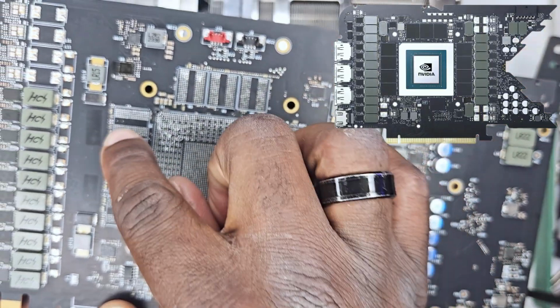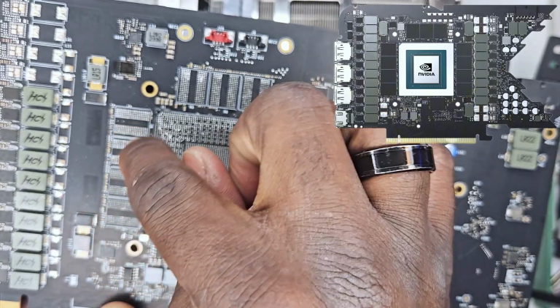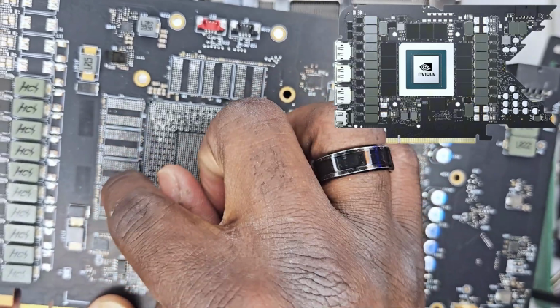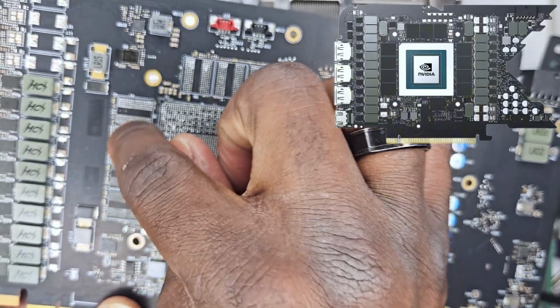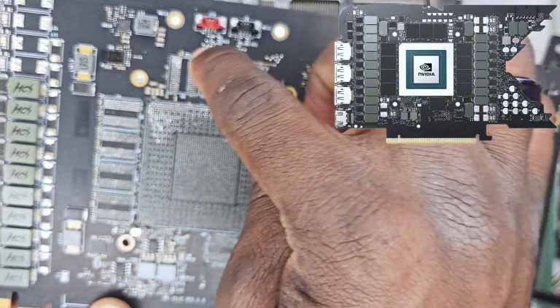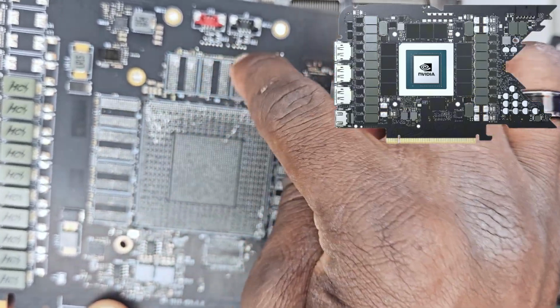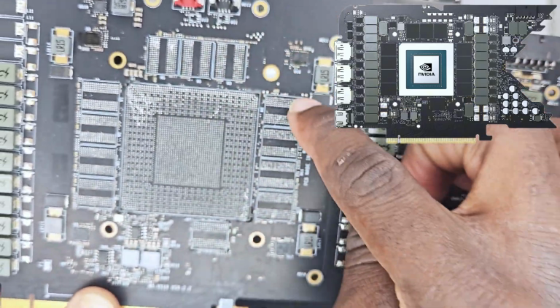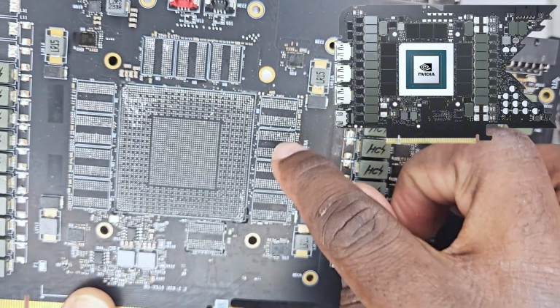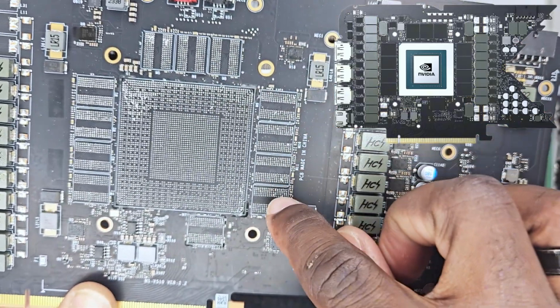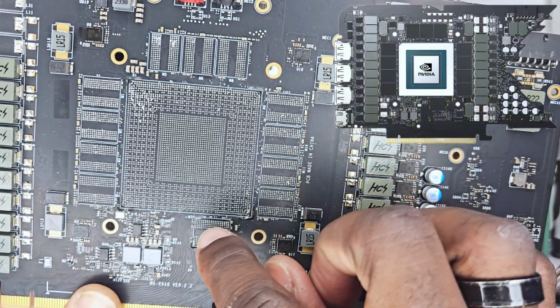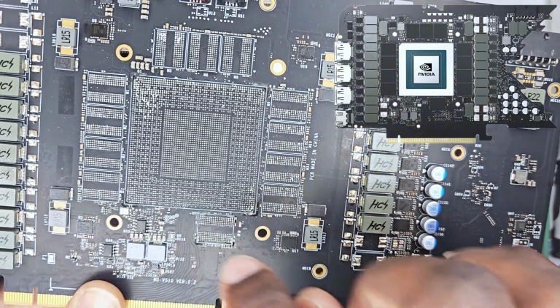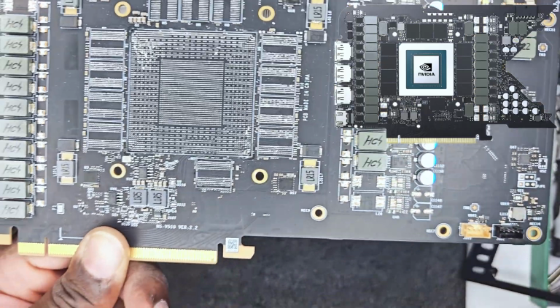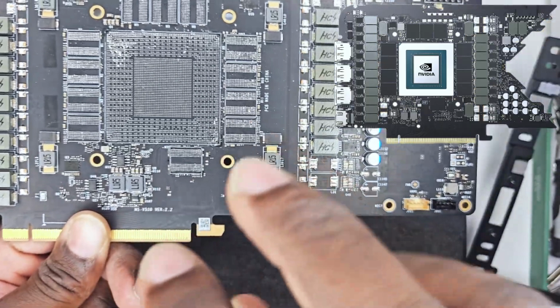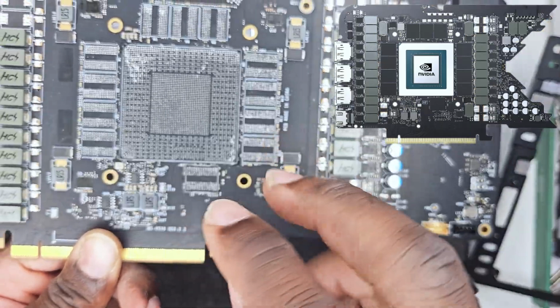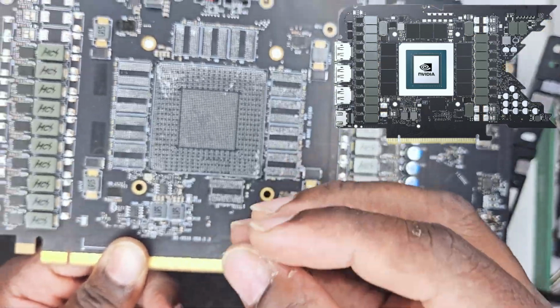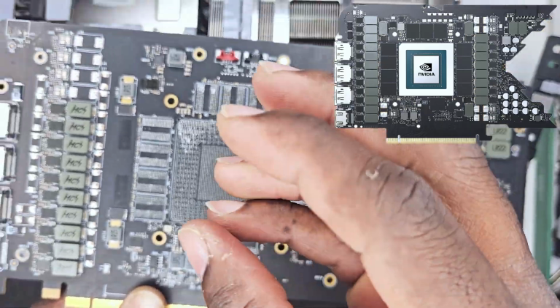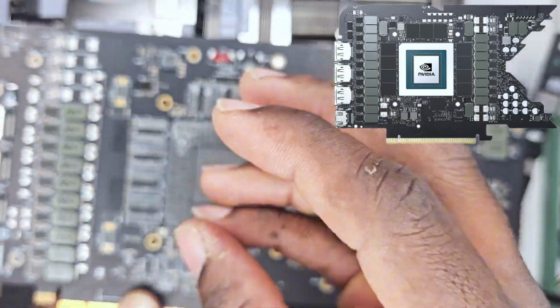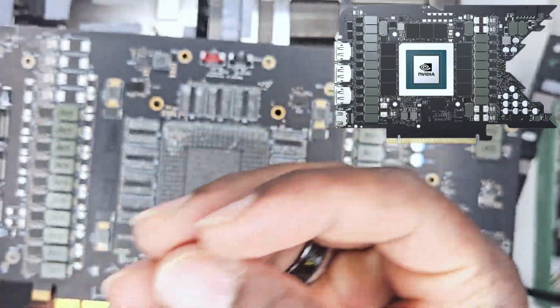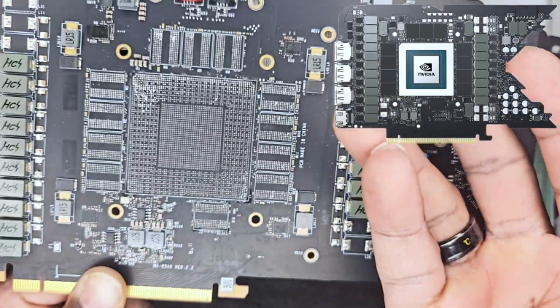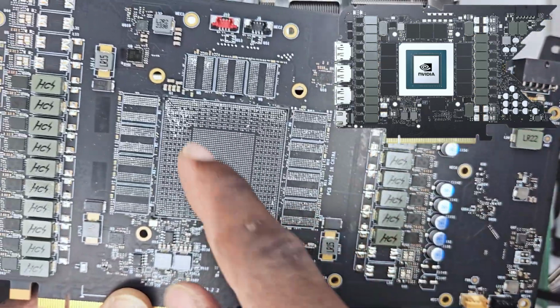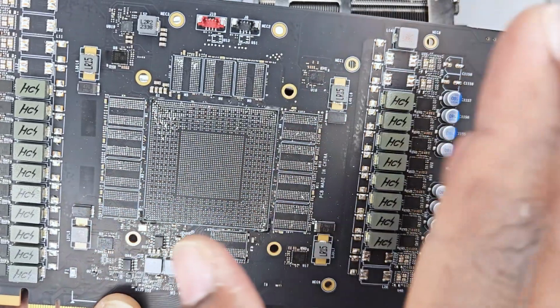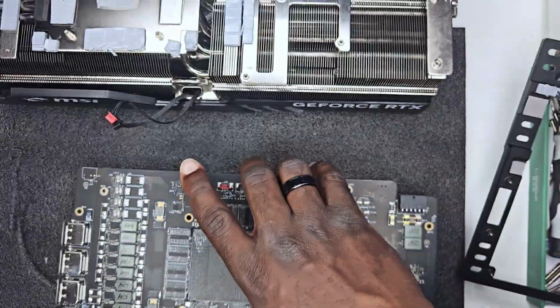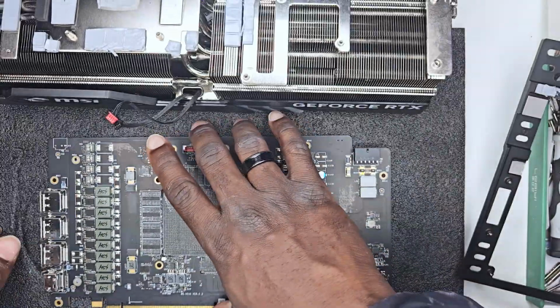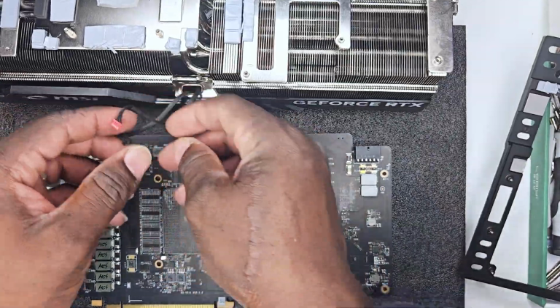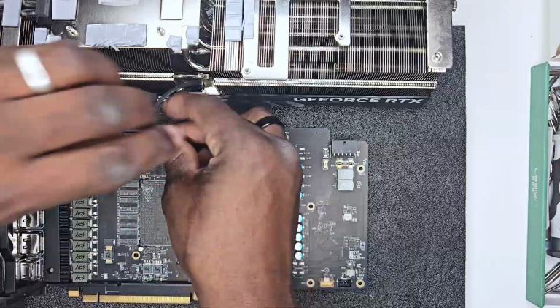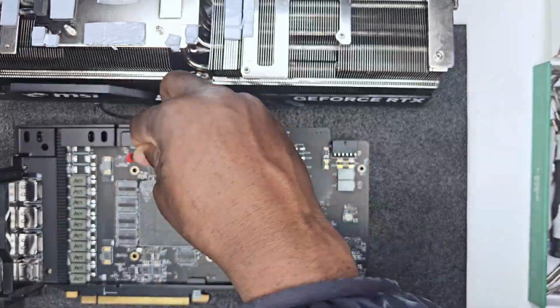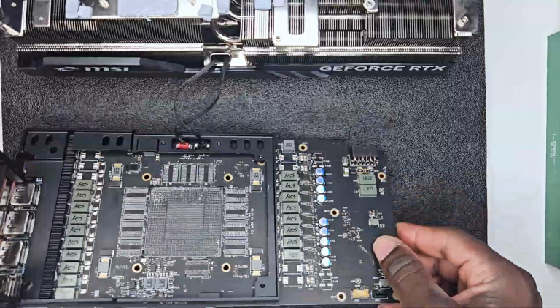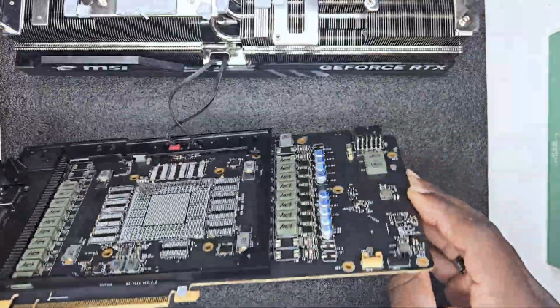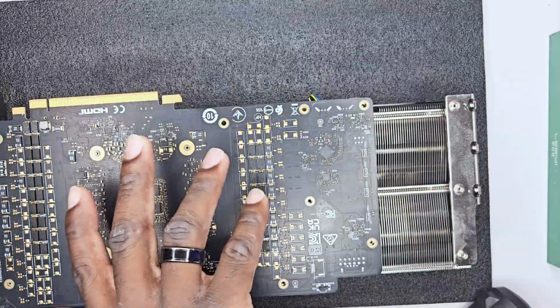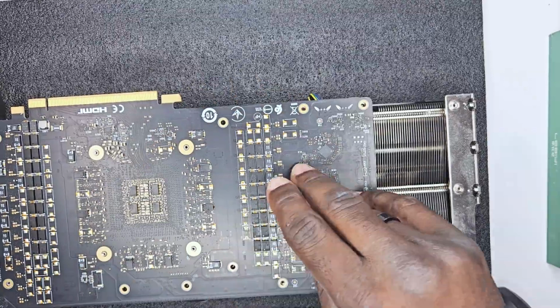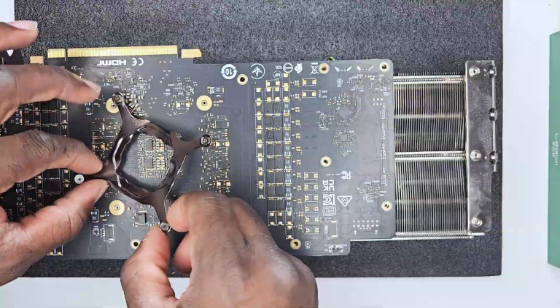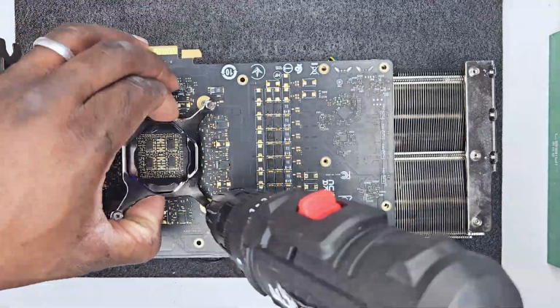One, two, three, four, five, six, seven, eight, nine, ten, eleven, twelve — two gigabytes each — that's twenty-four gigabytes of RAM gone. Now it was time to put it back together, since there was nothing I could do to actually save this card.